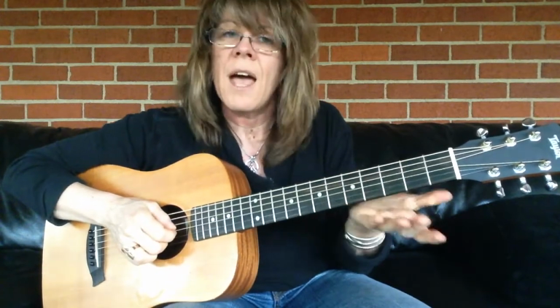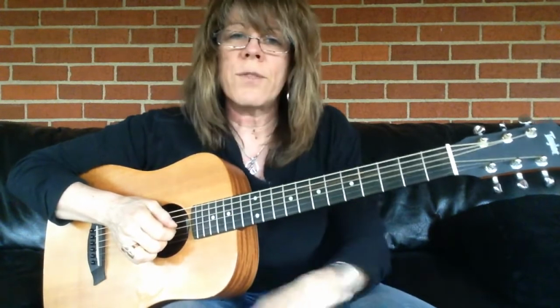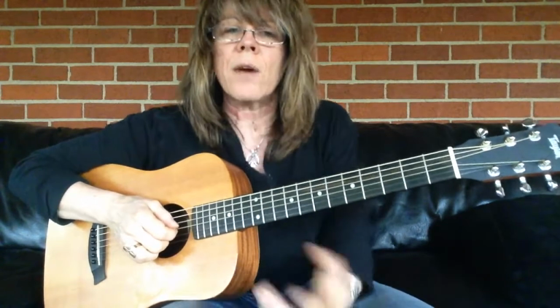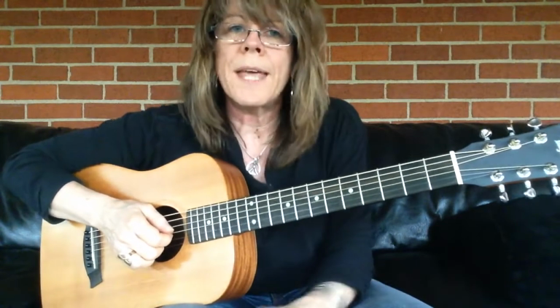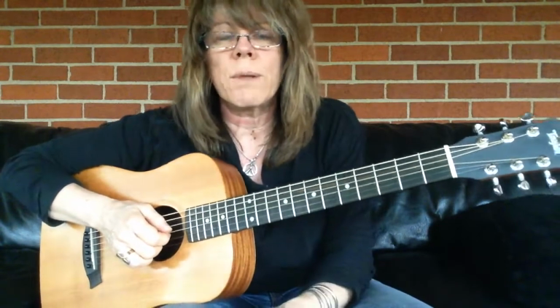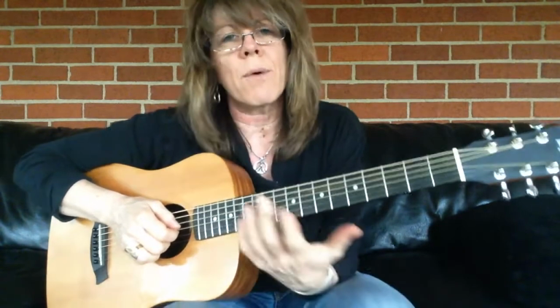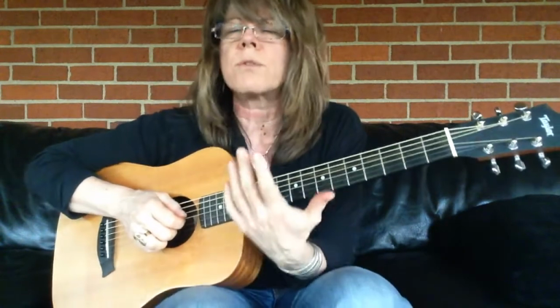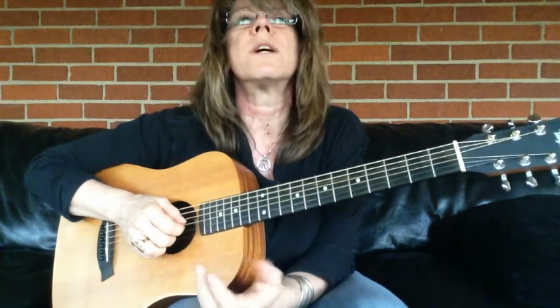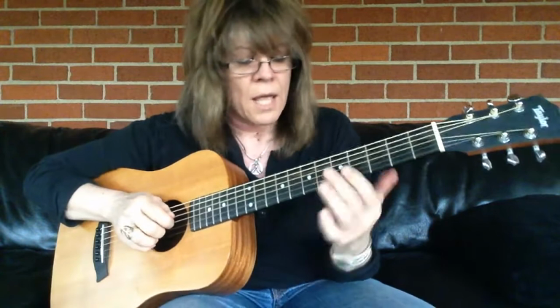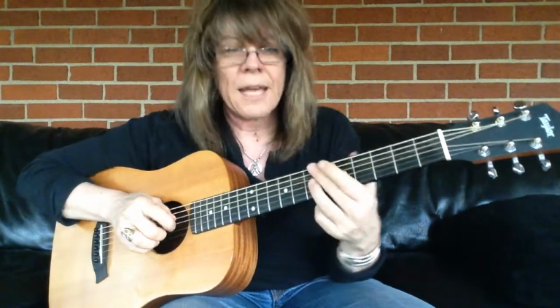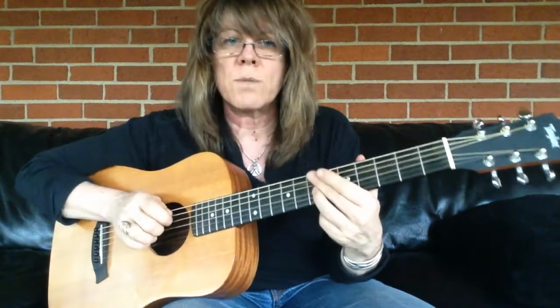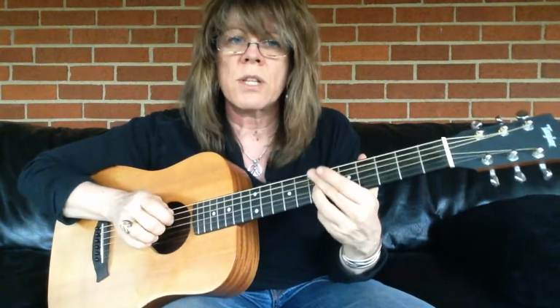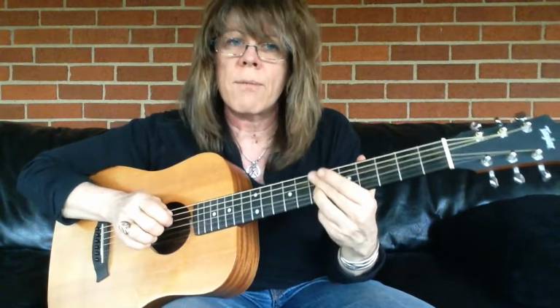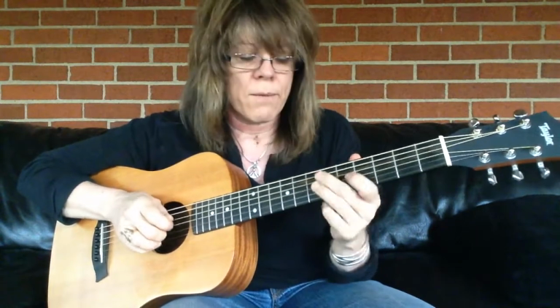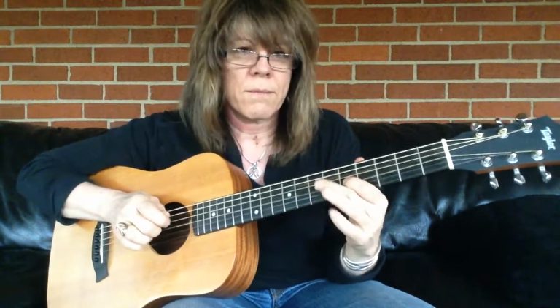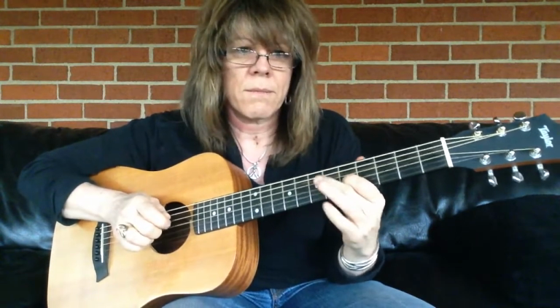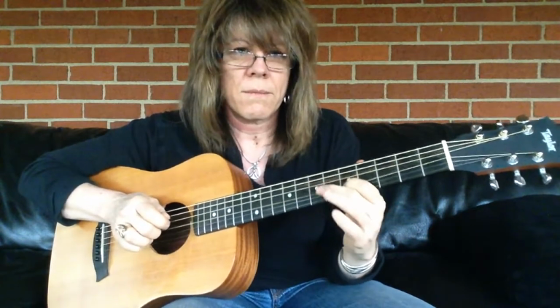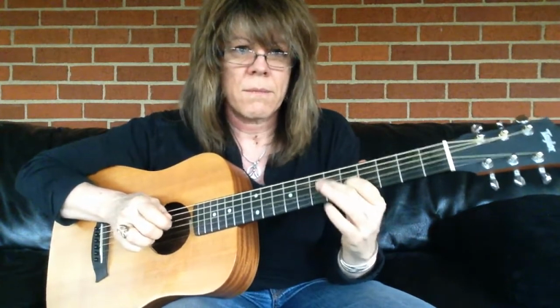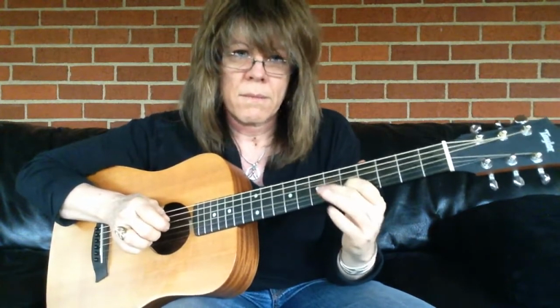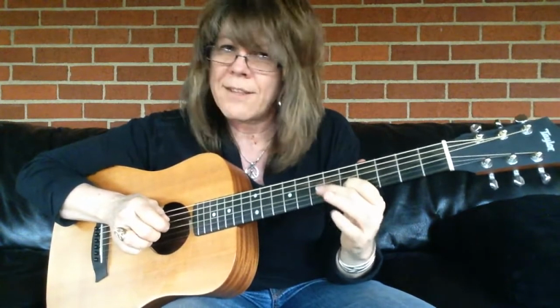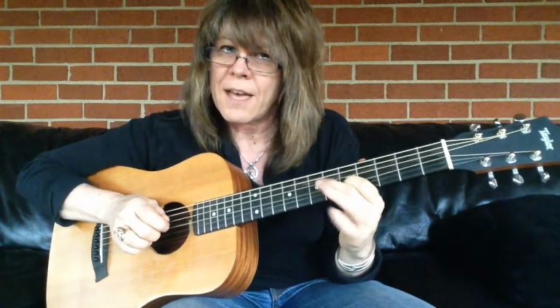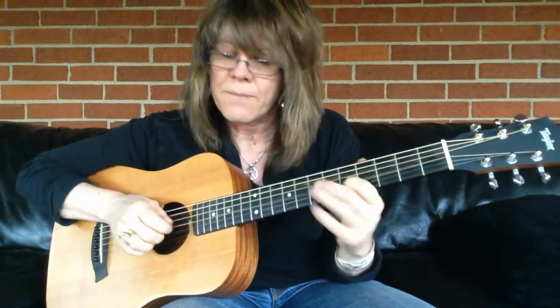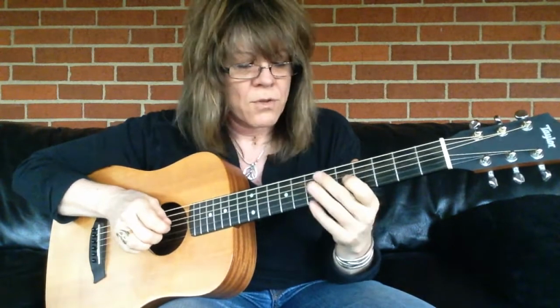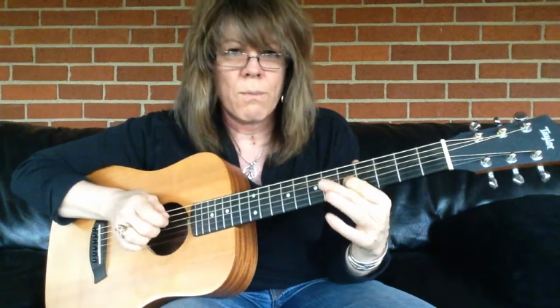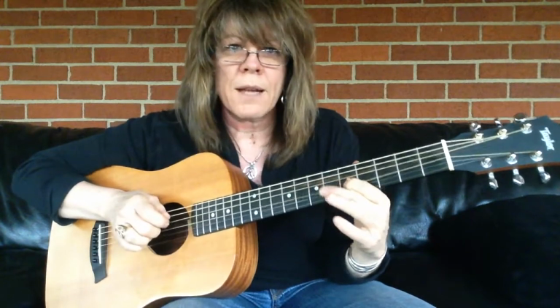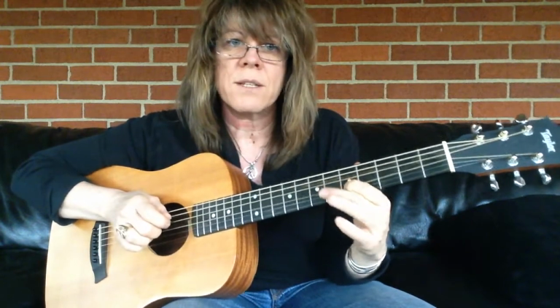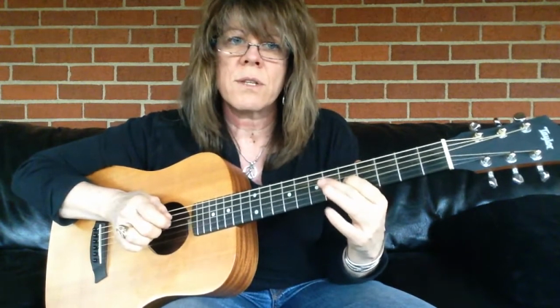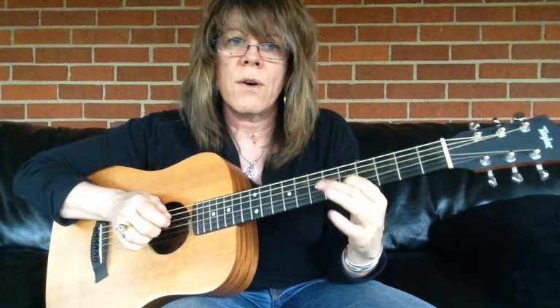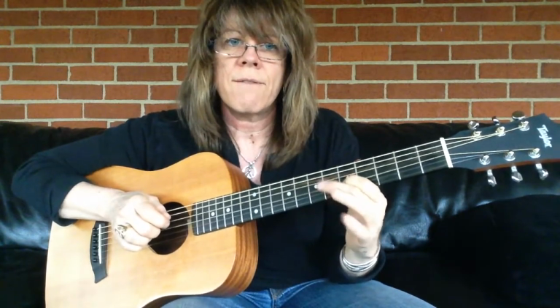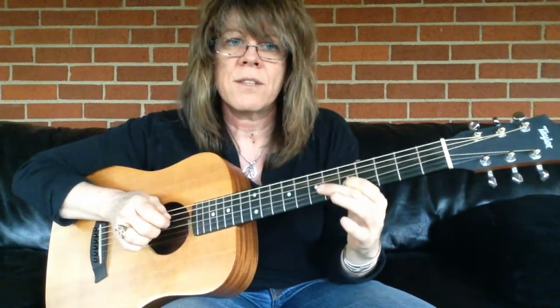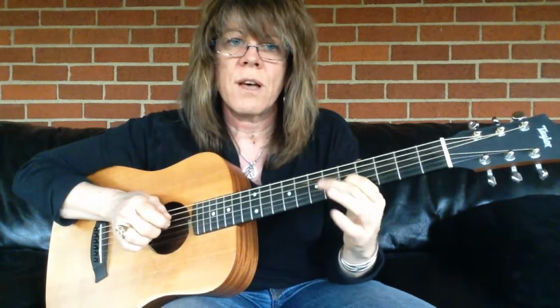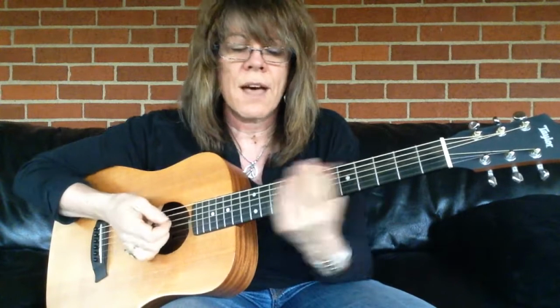Have fun with that. Incorporate that into your playing. Vibrato is critical. And it can just be a slow vibrato — doesn't have to be fast. Practice slow, fast, slow, fast.